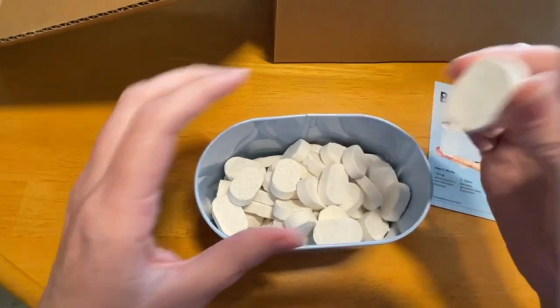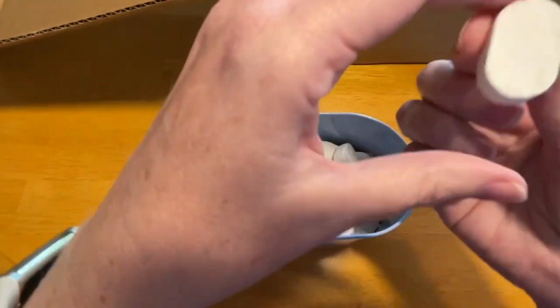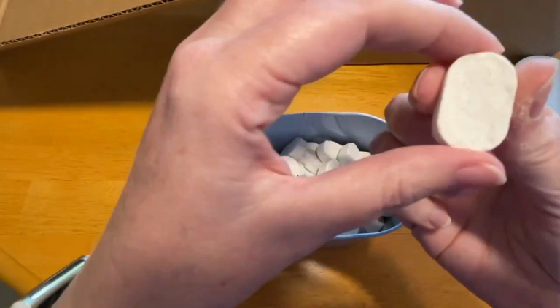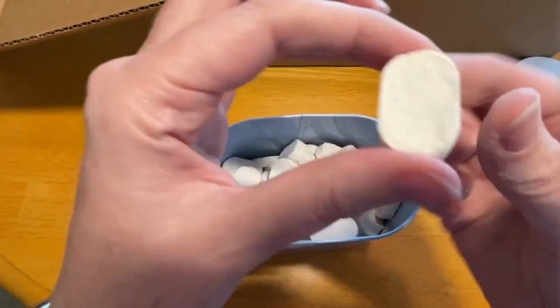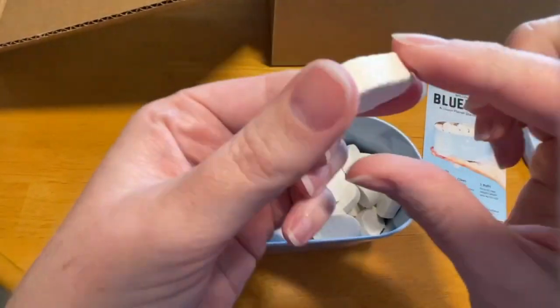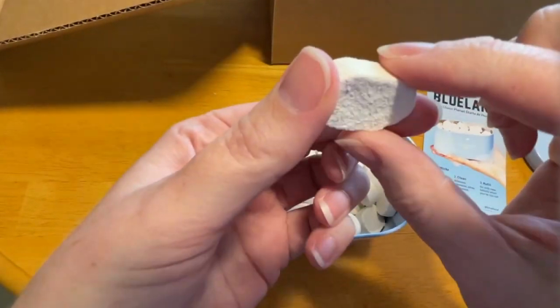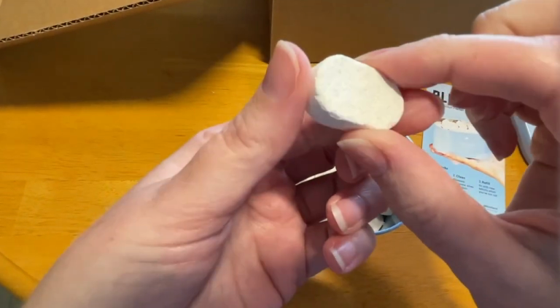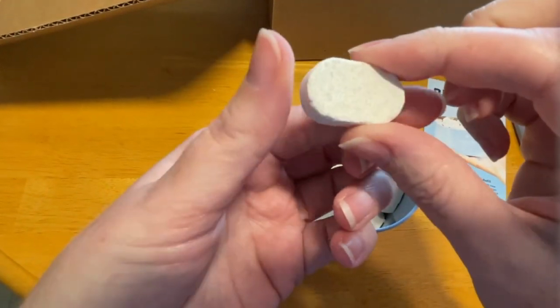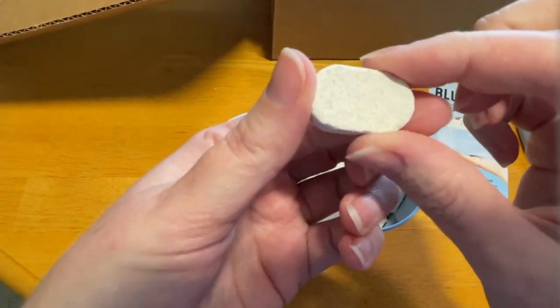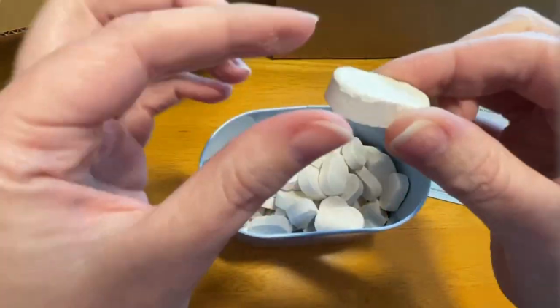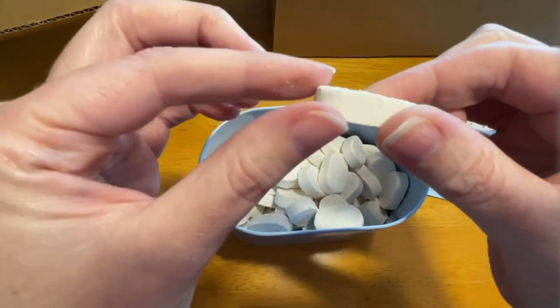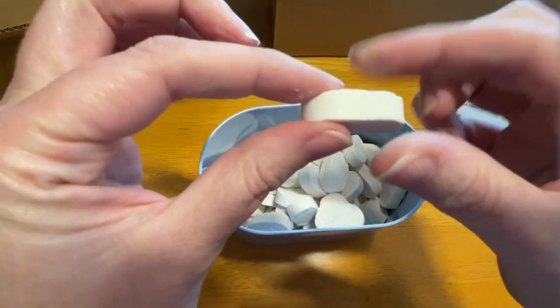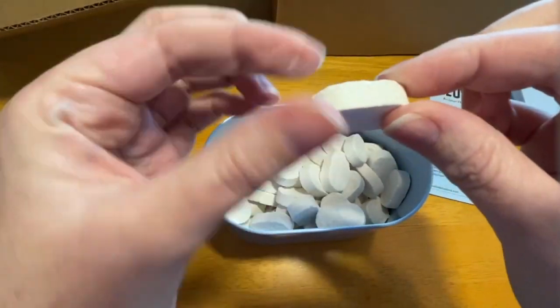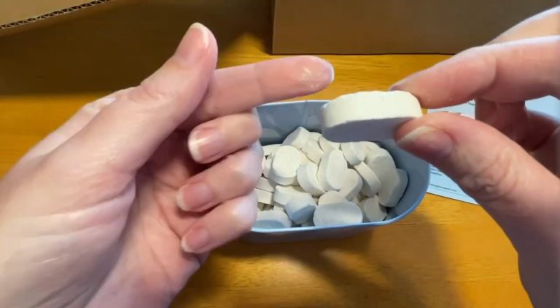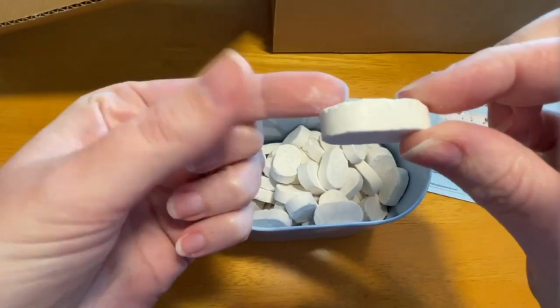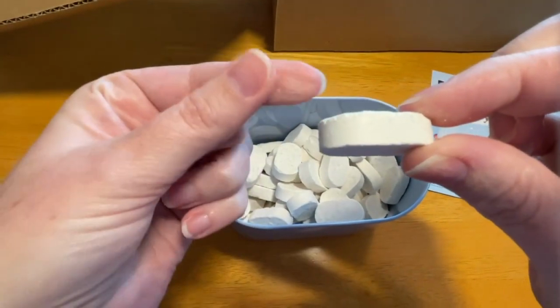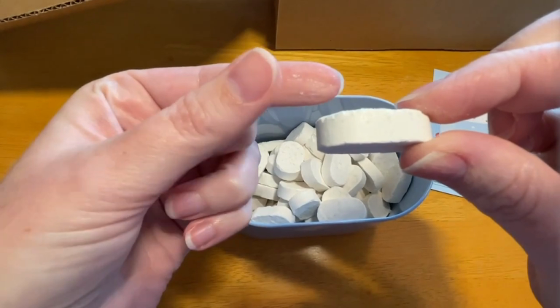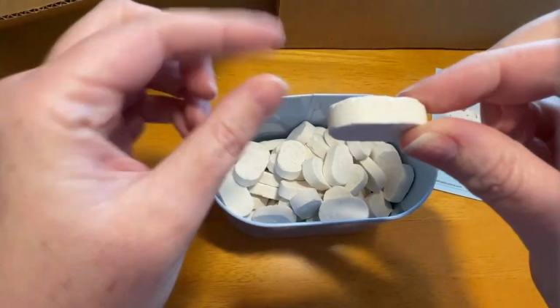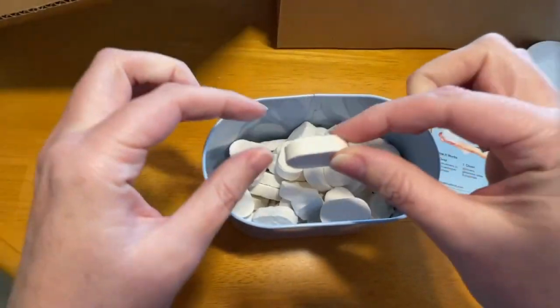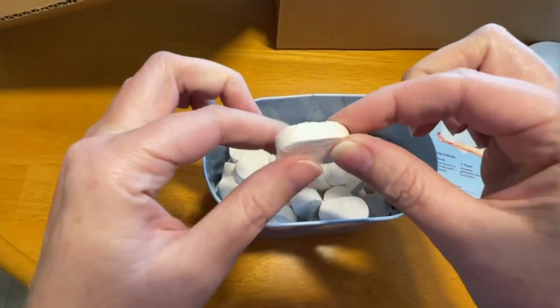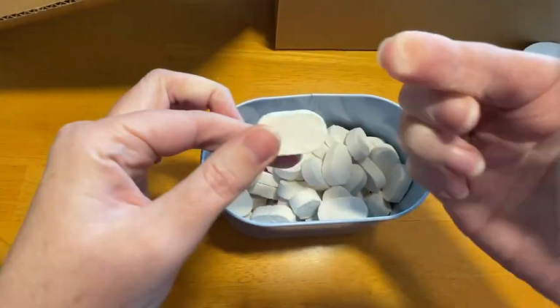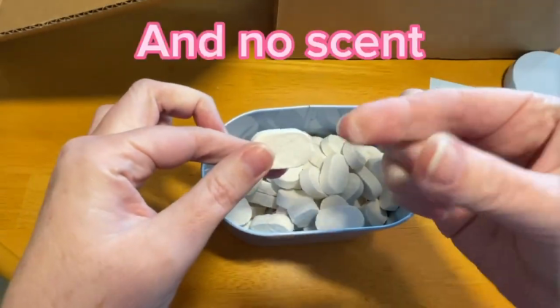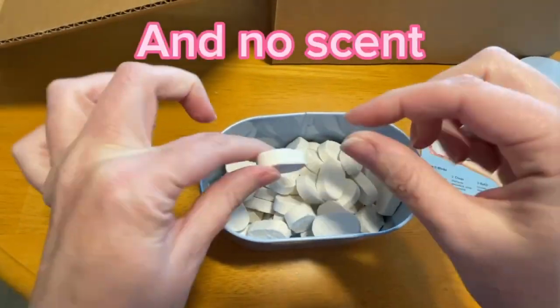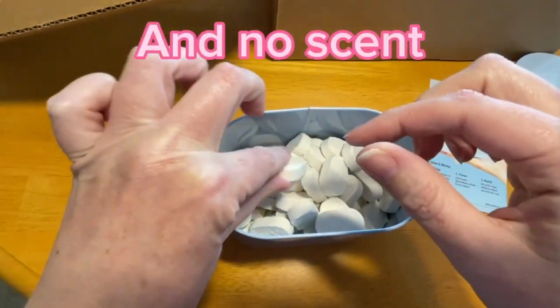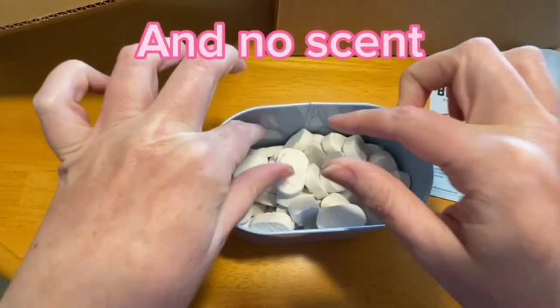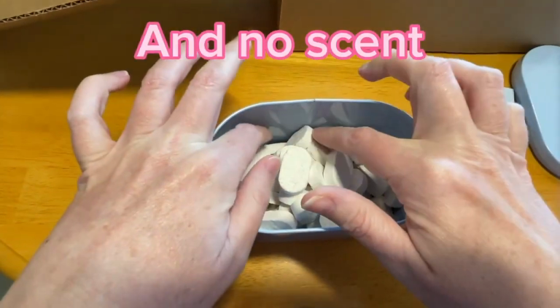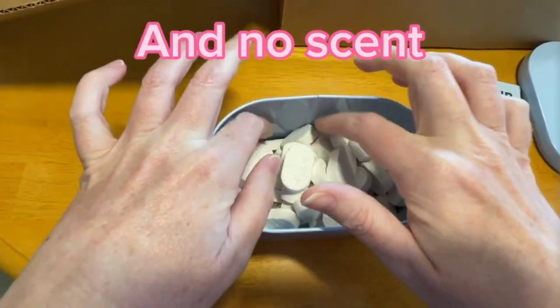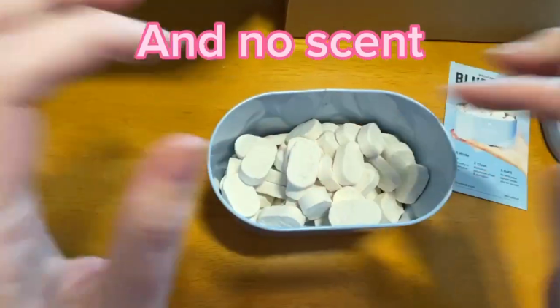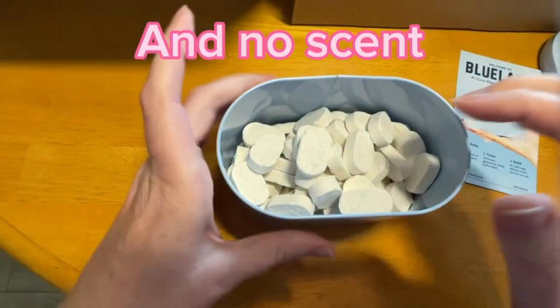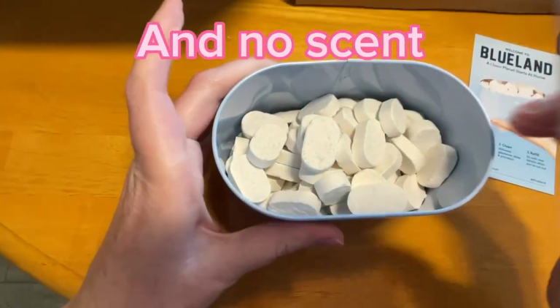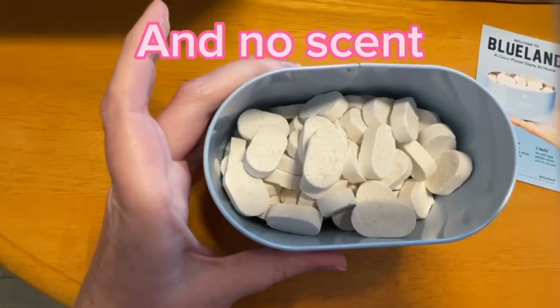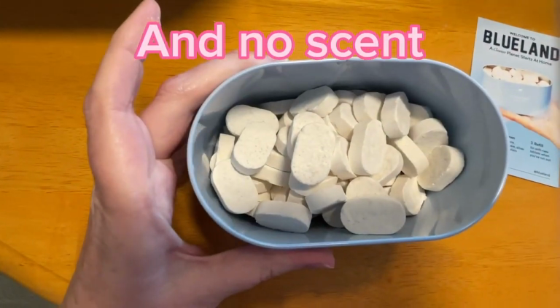There are 60 tablets that come in the package. They're very small. You can tell there's some powder coming off on my hand, so be careful when you're dumping them out so you don't break them.